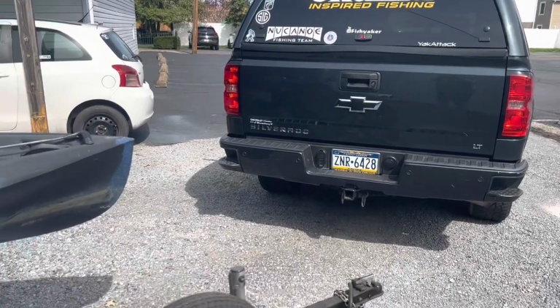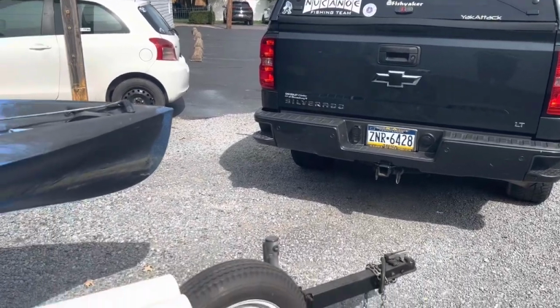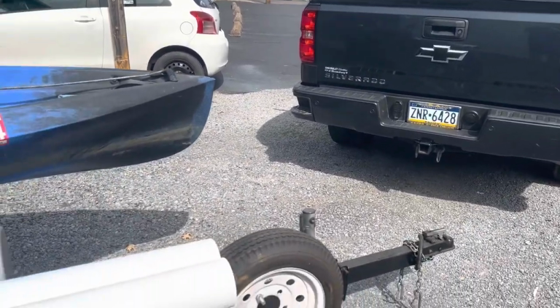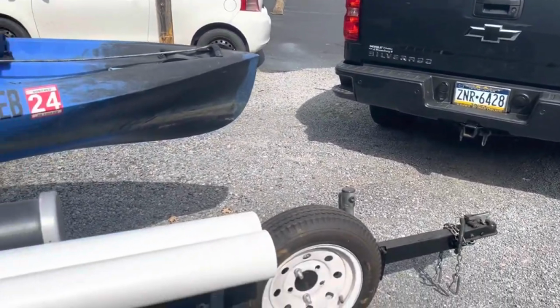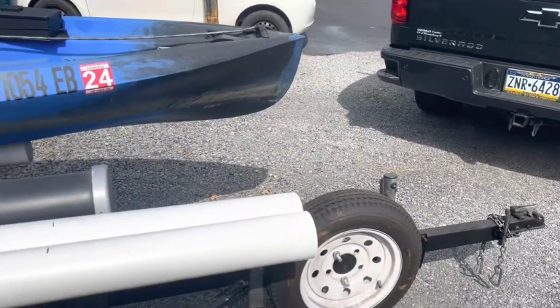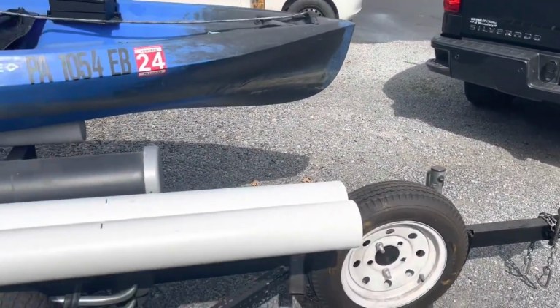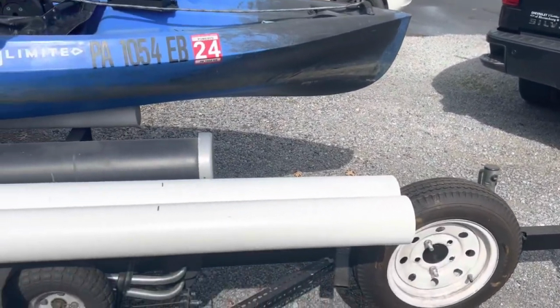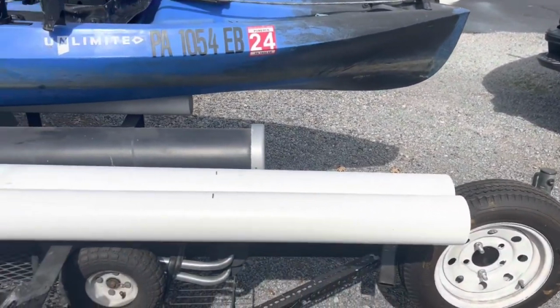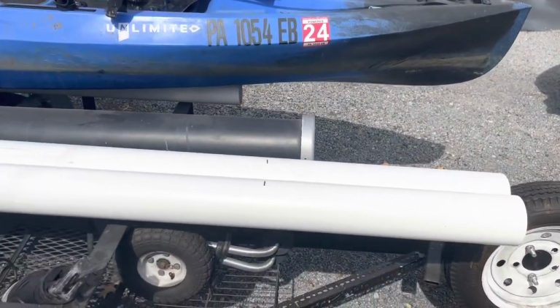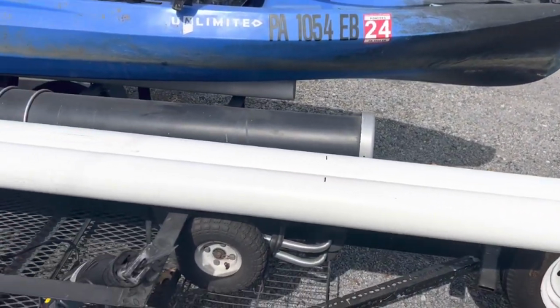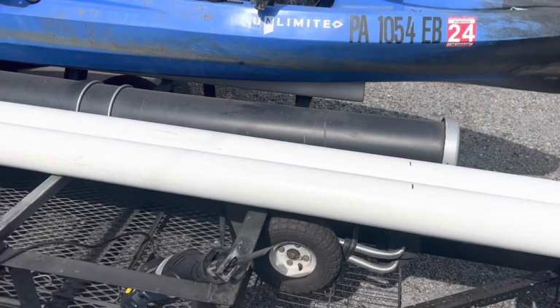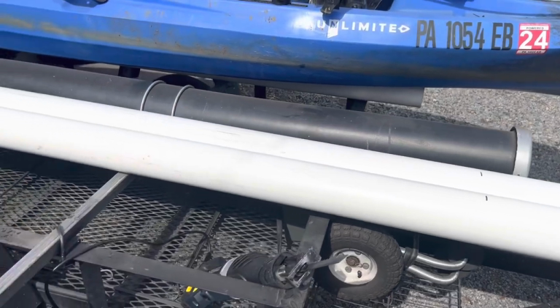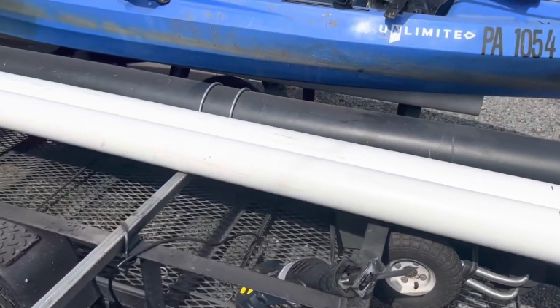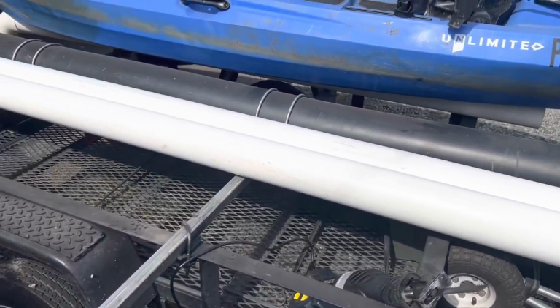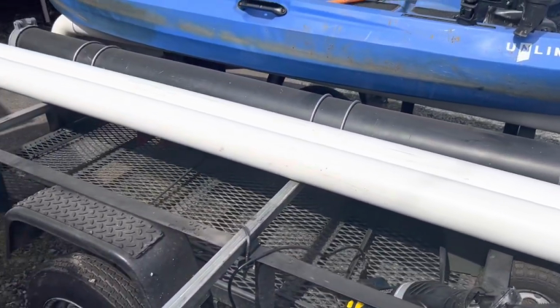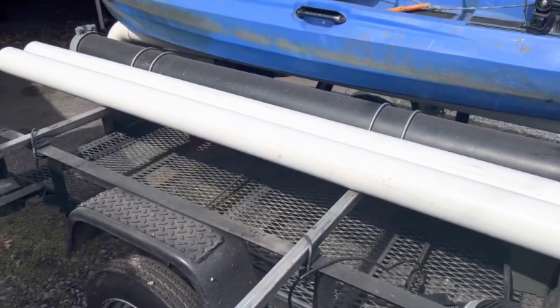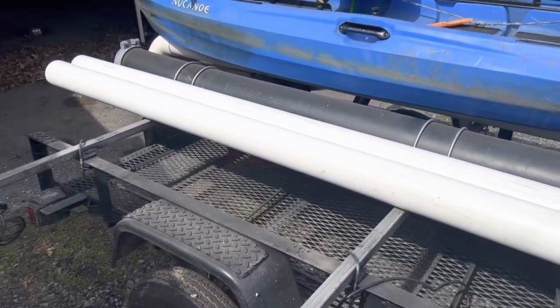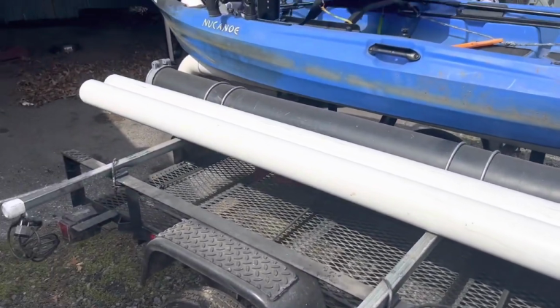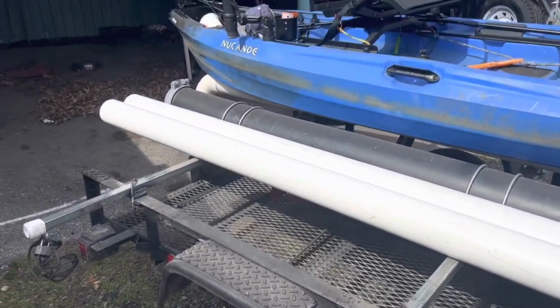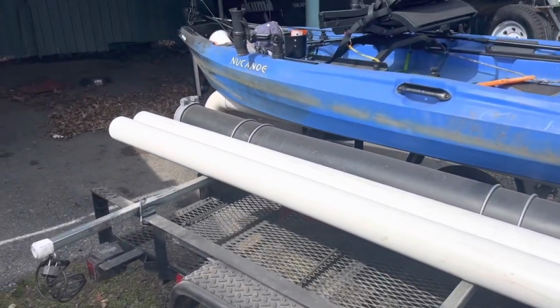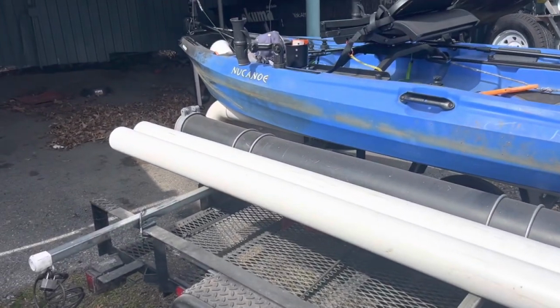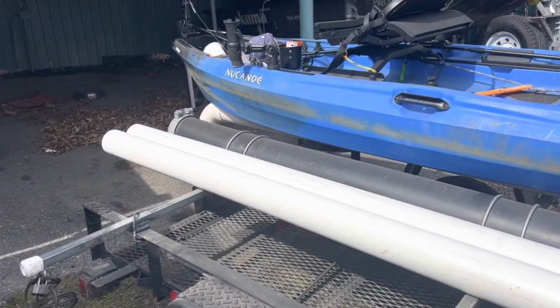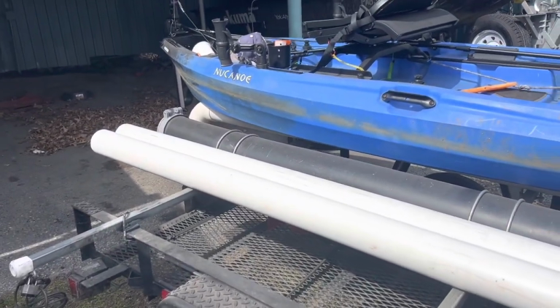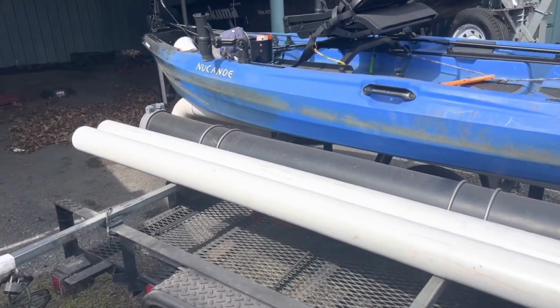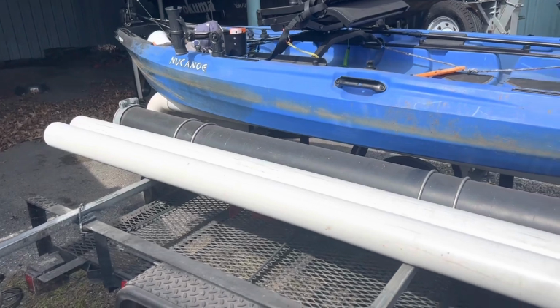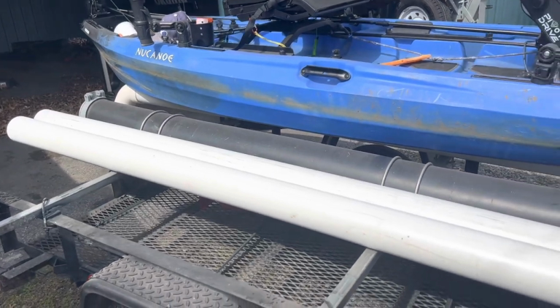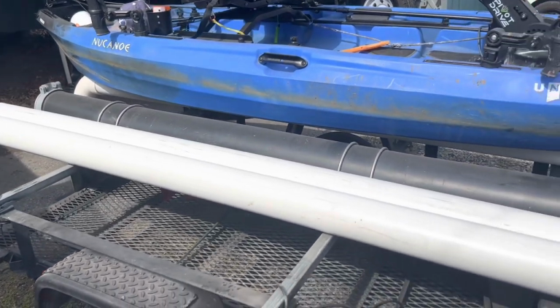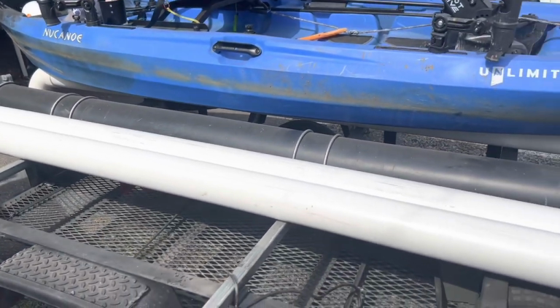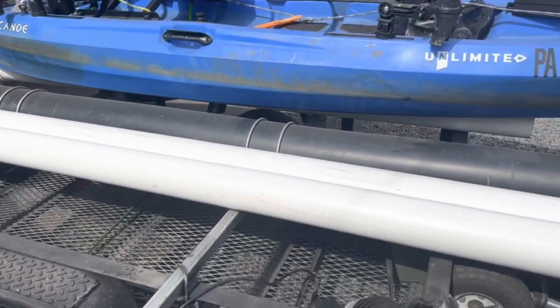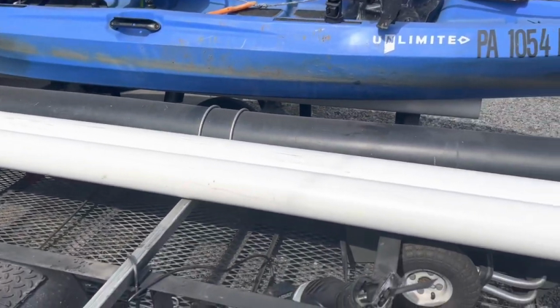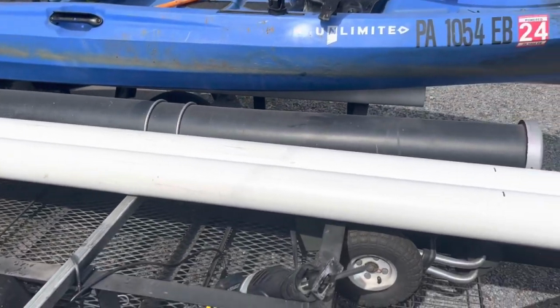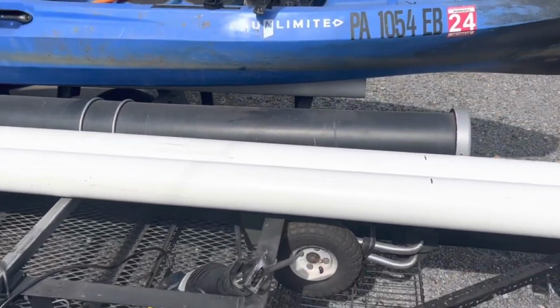What's up guys, Hosting in from Fish Yacker, welcome back. Getting ready for the 2023 season, just adding a cup of PVC four-inch tube runners to the kayak hauler here.